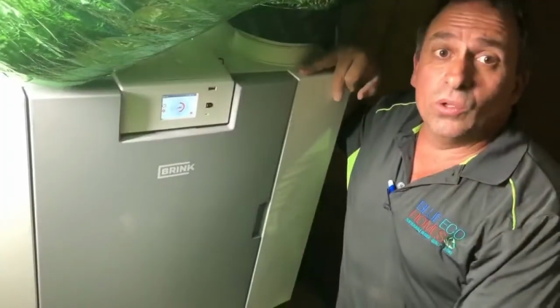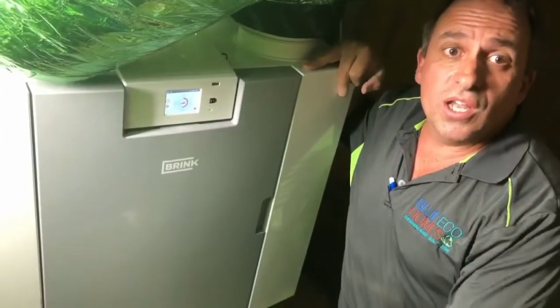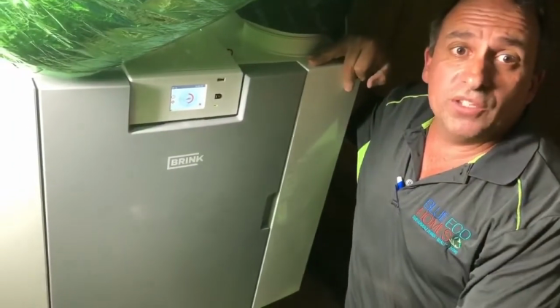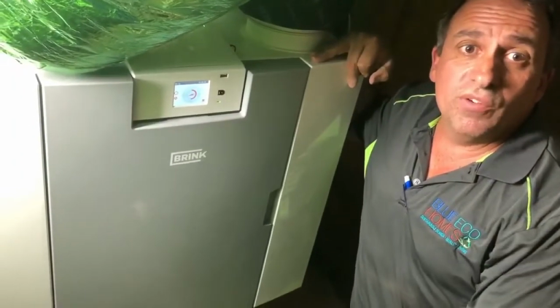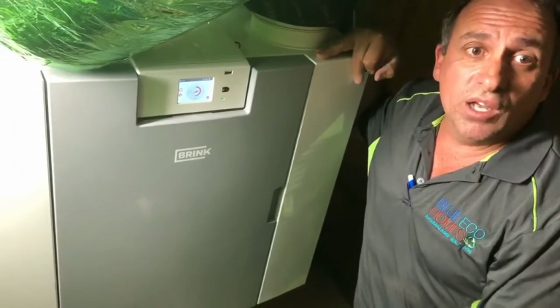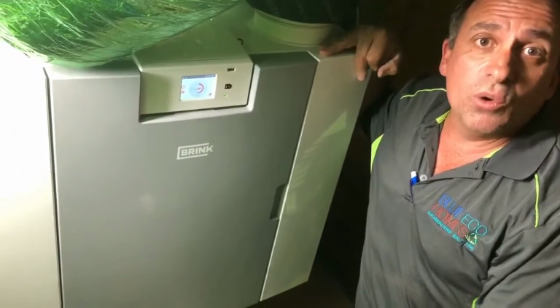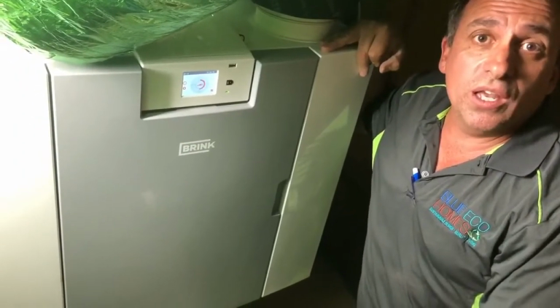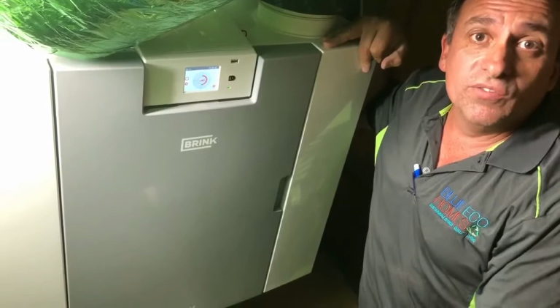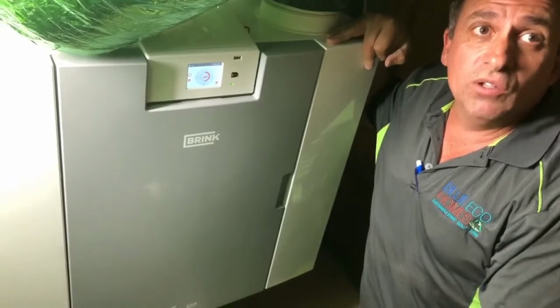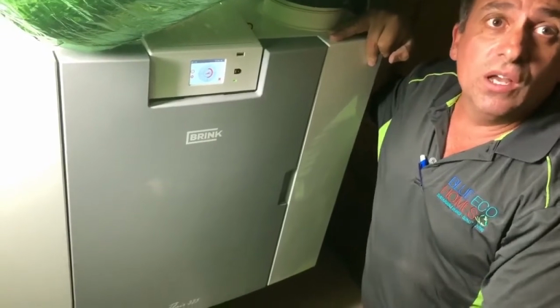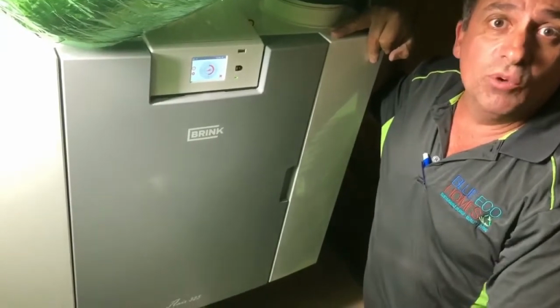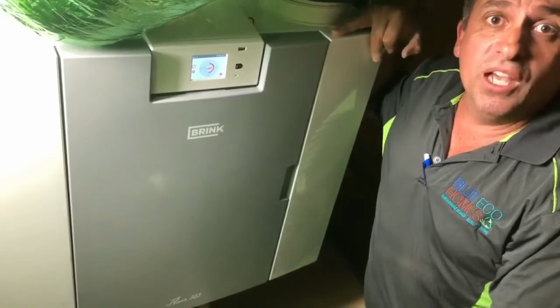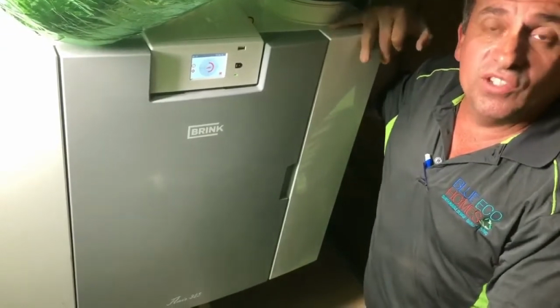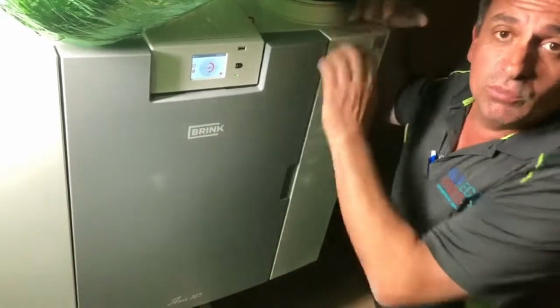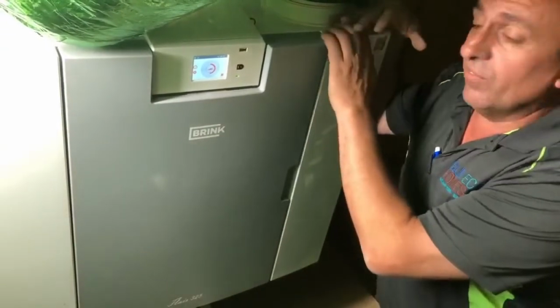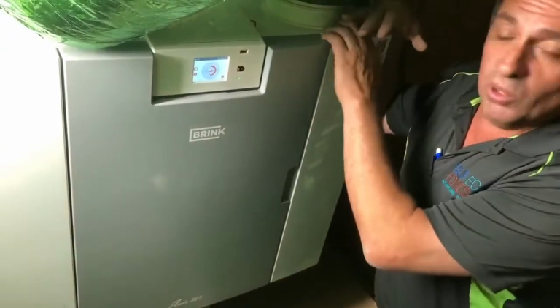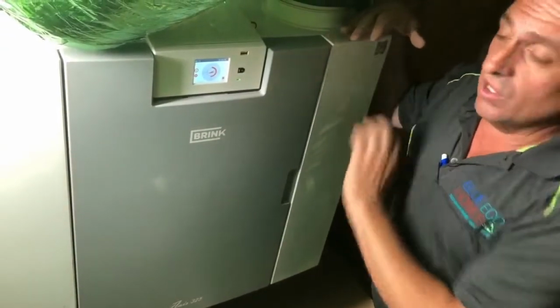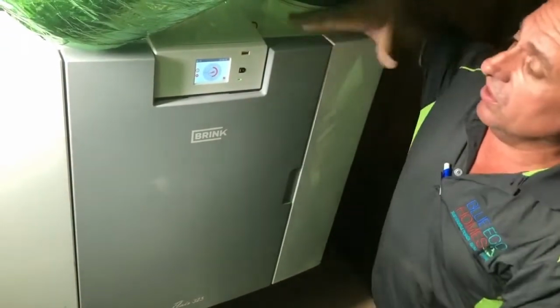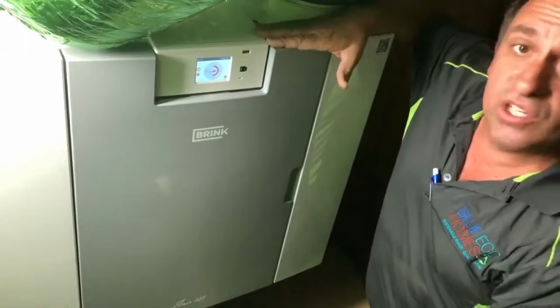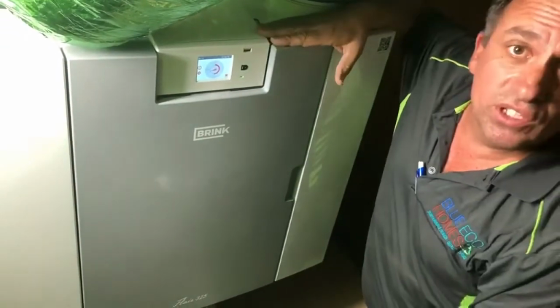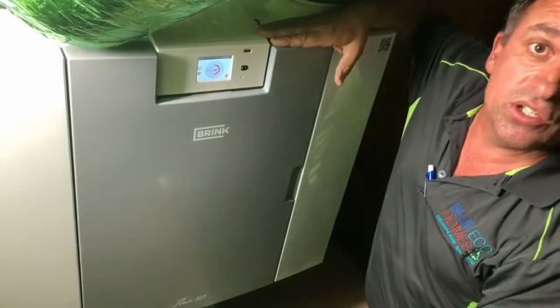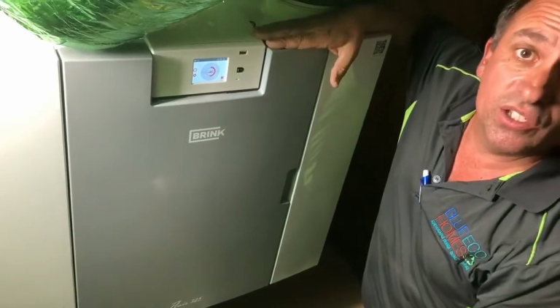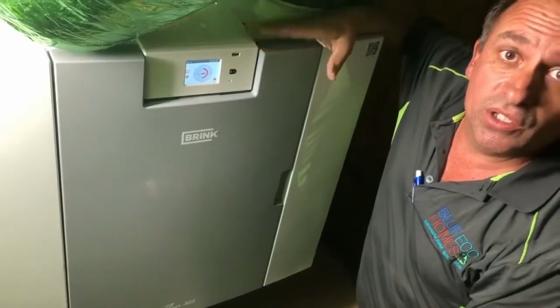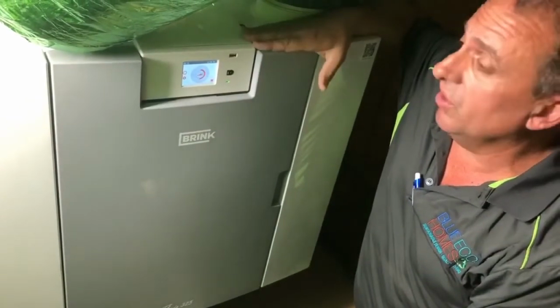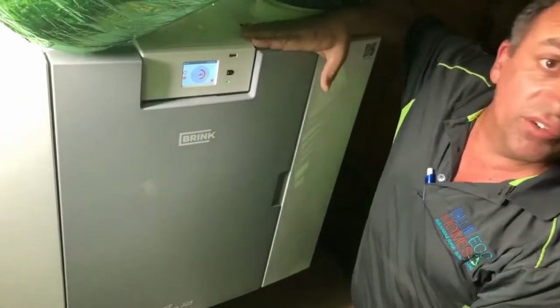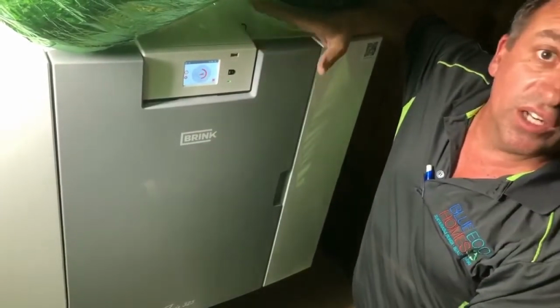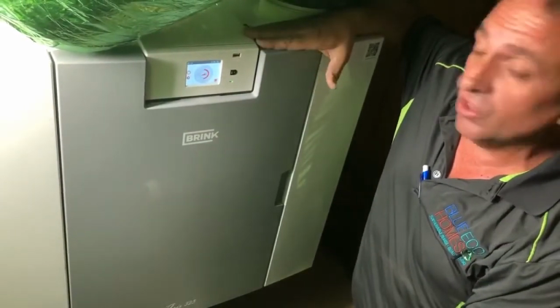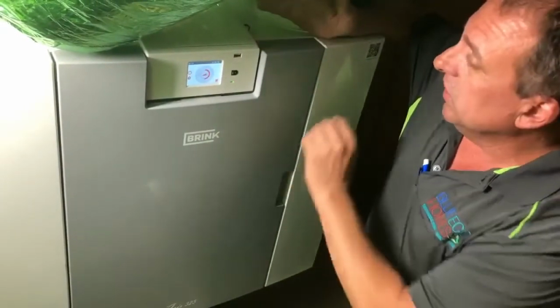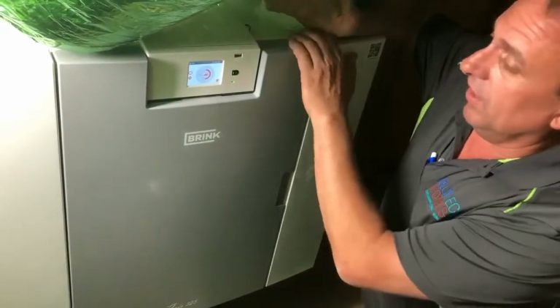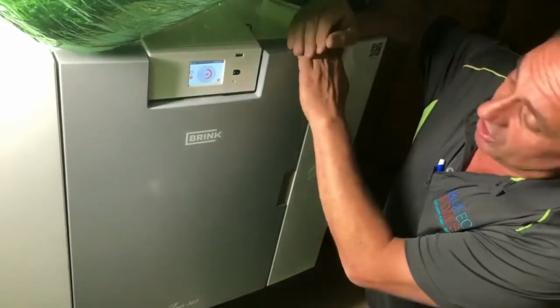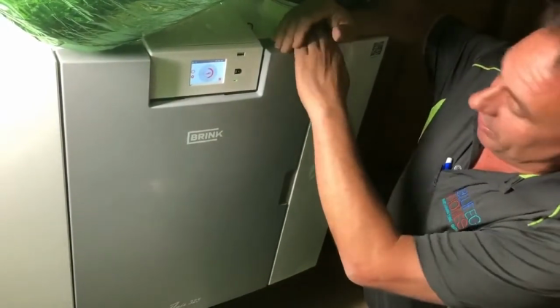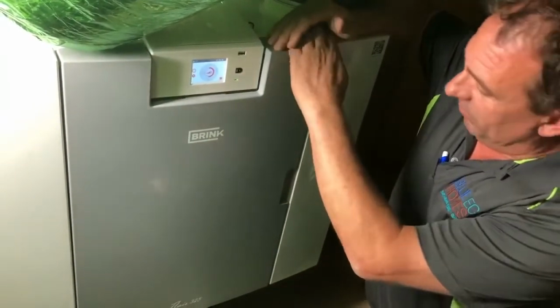This is our part two of our quick video. We're up in the HRV room up at Falkenbridge, so the HRV — the heat recovery ventilation unit — is actually running at the moment.